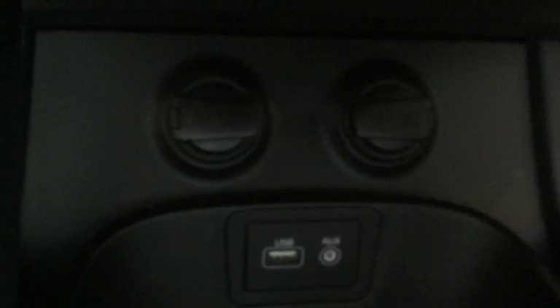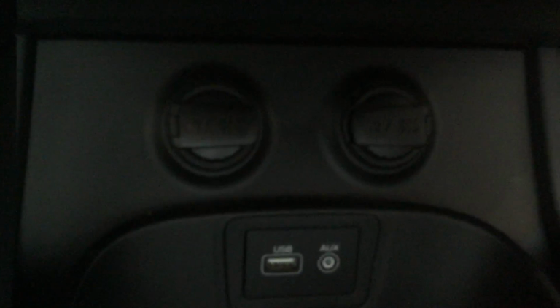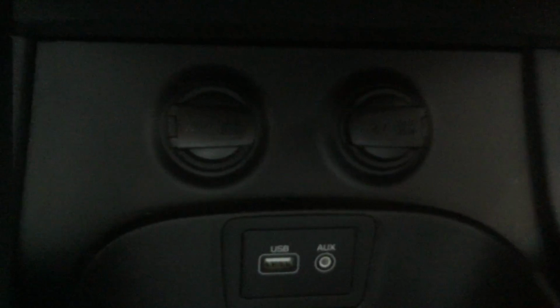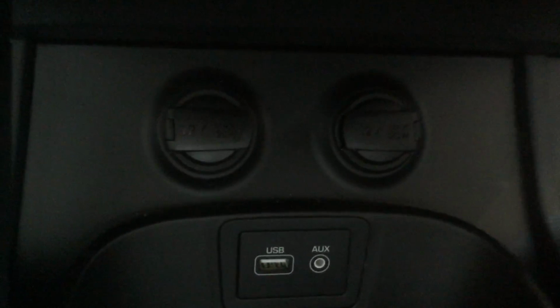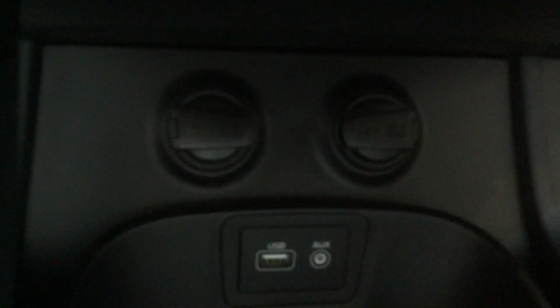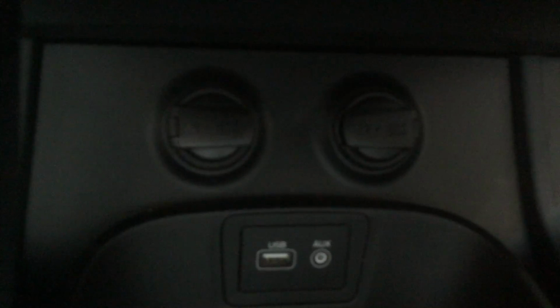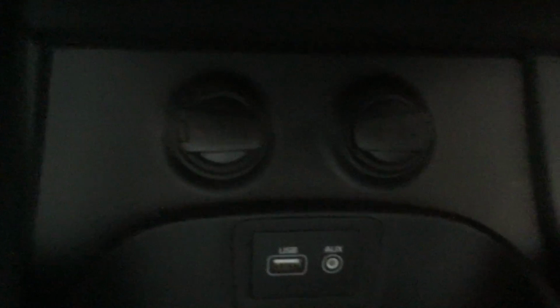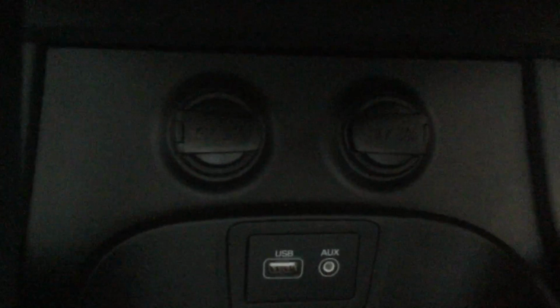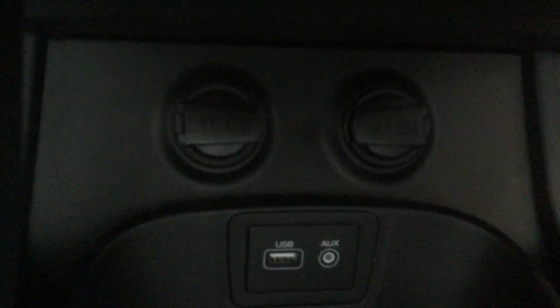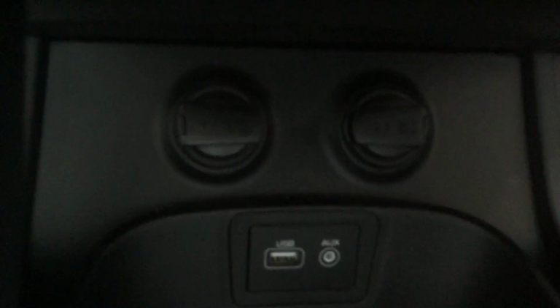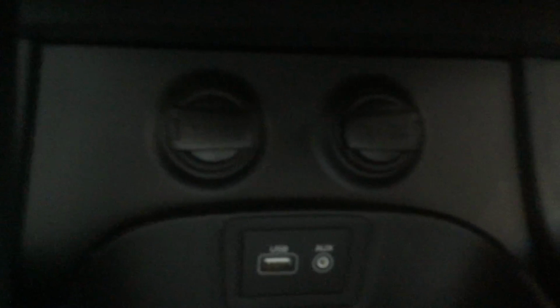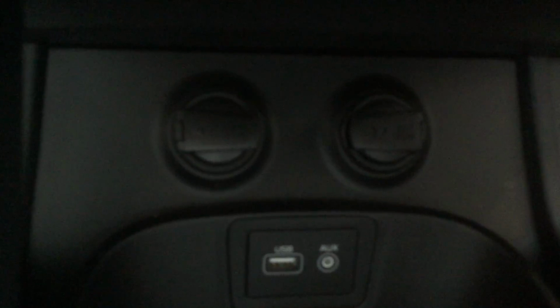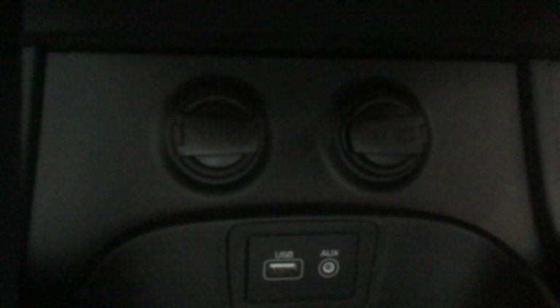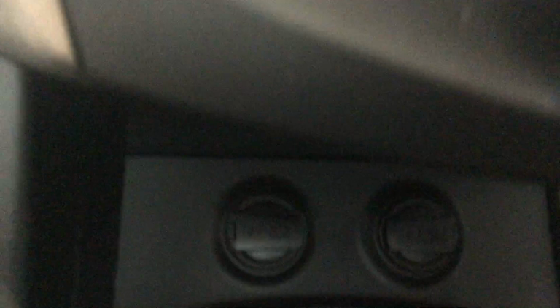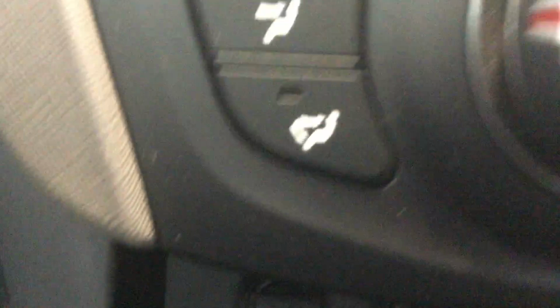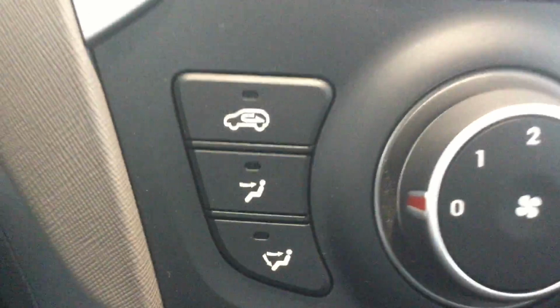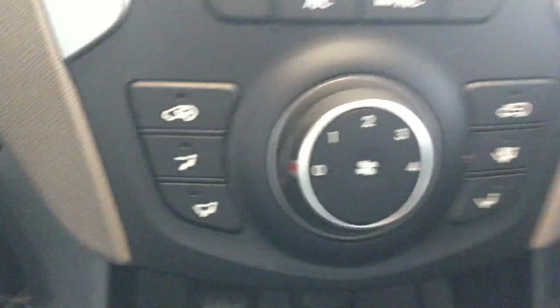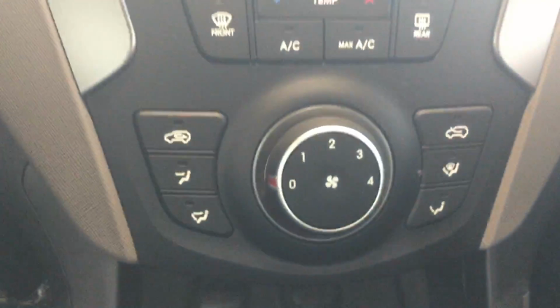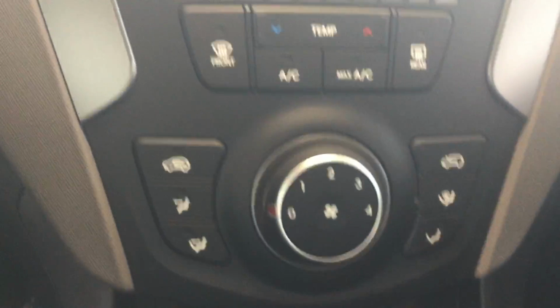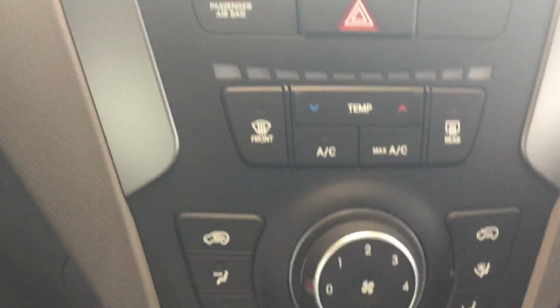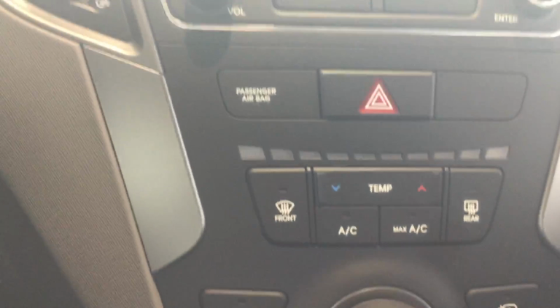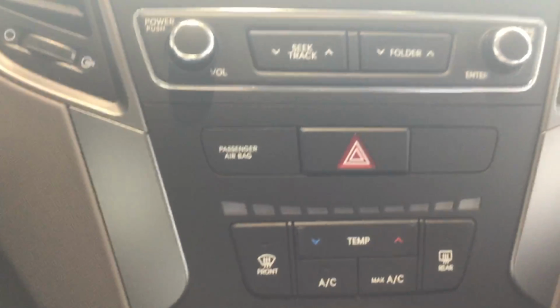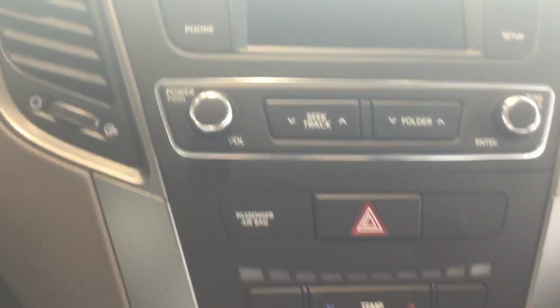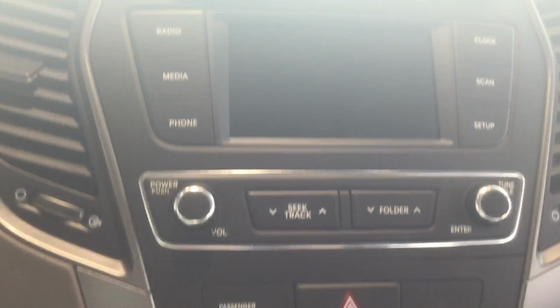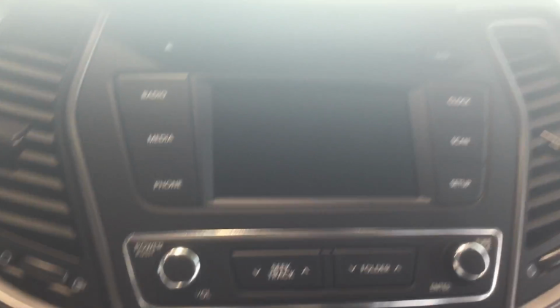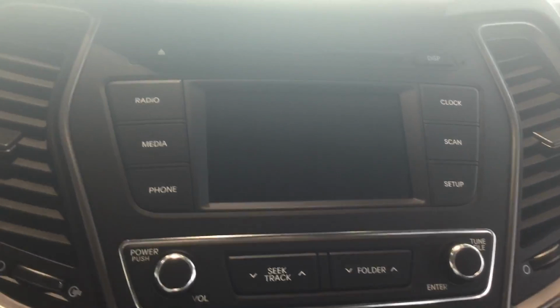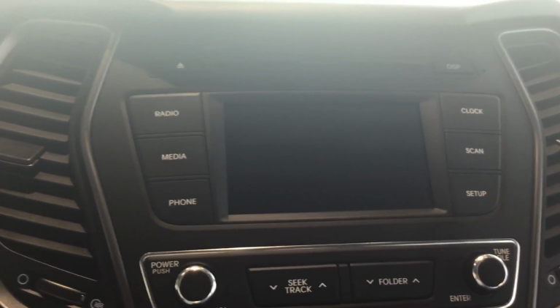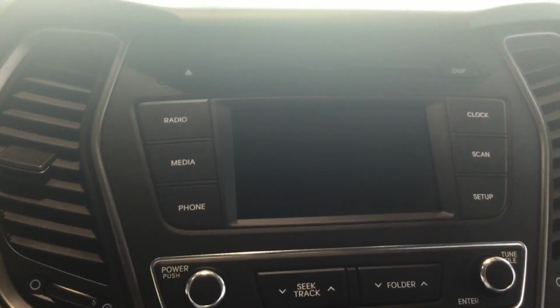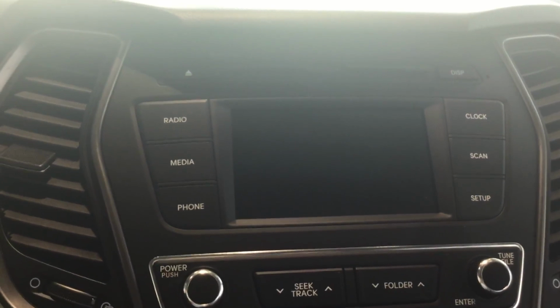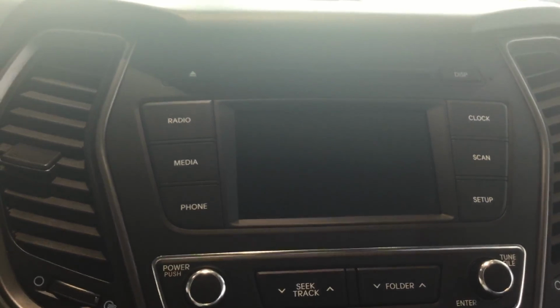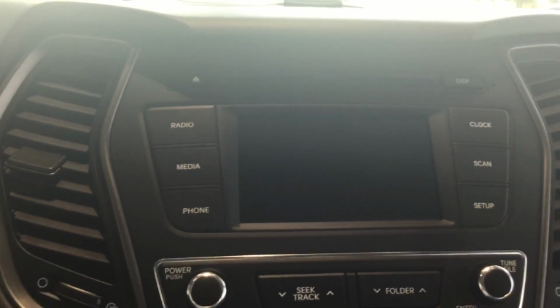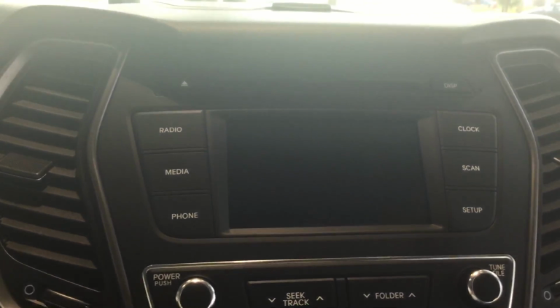It's got plenty of ports to charge all of your devices as well as connect for audio and Bluetooth. As well as climate control and a screen to show your radio station, singer, band — everything.